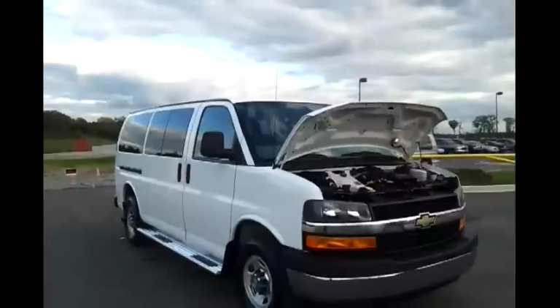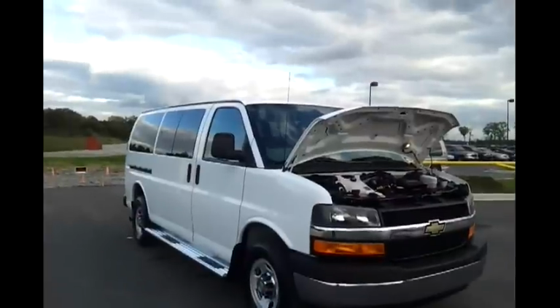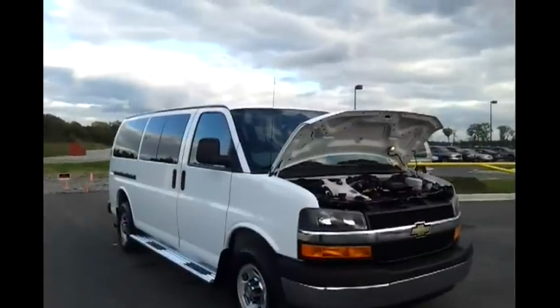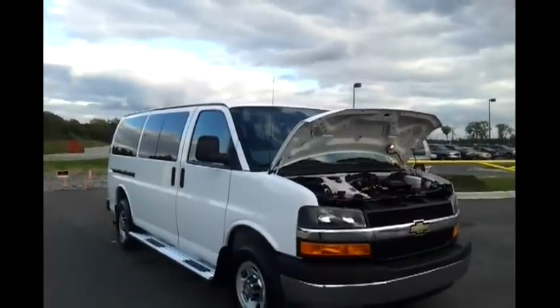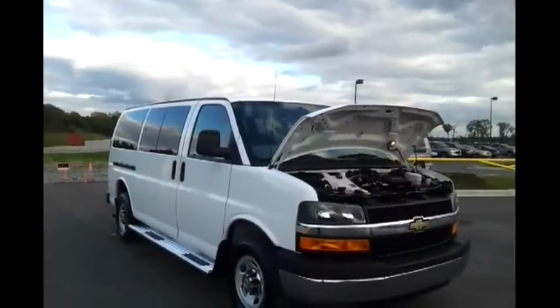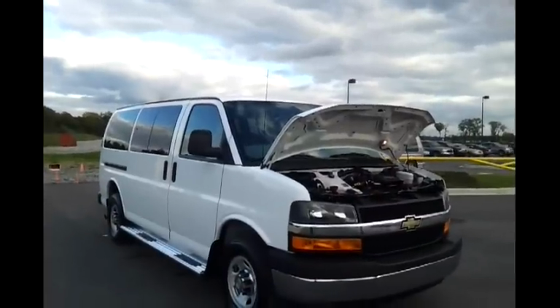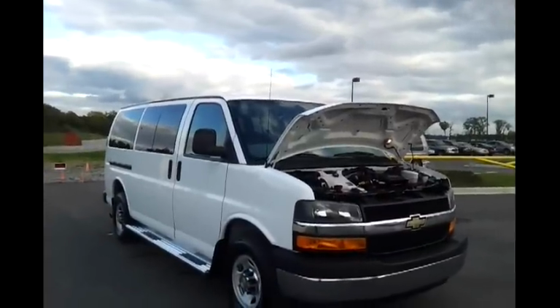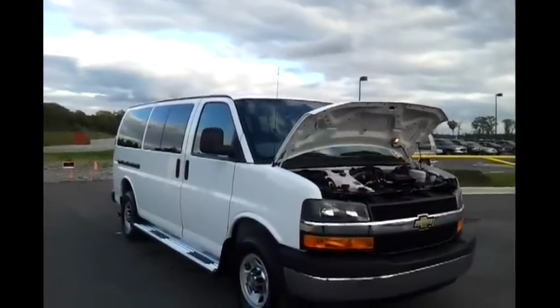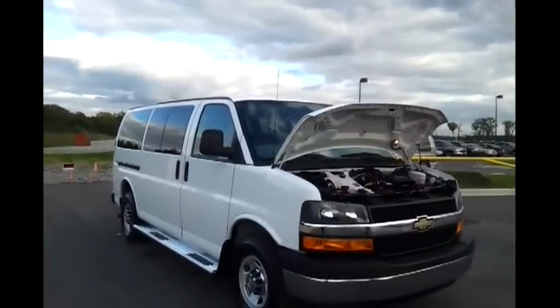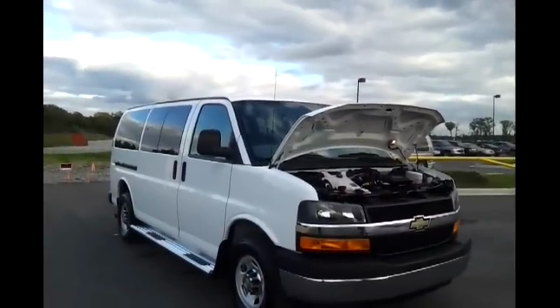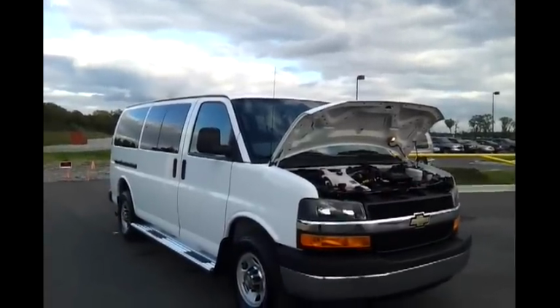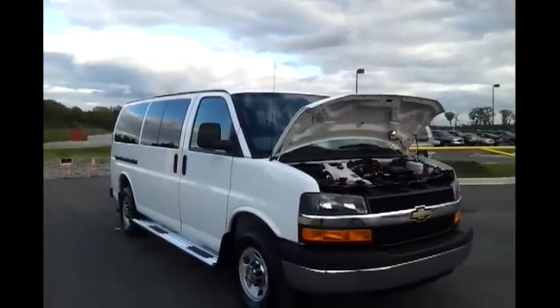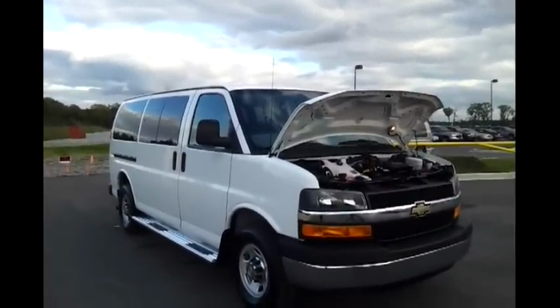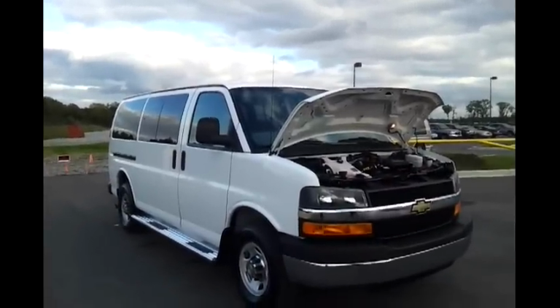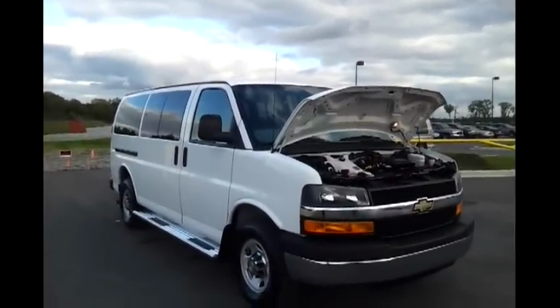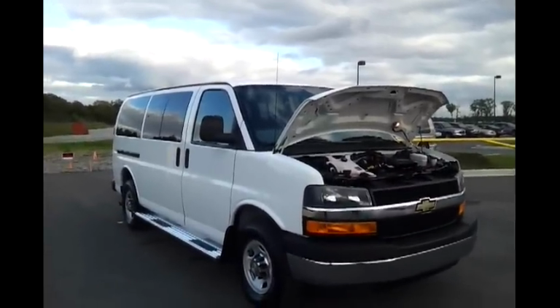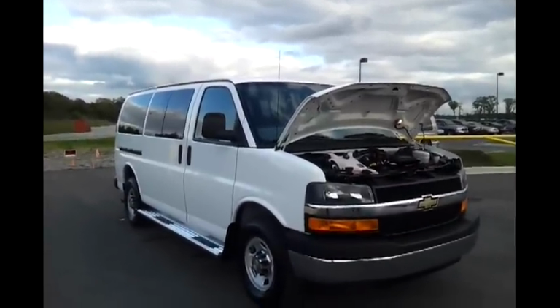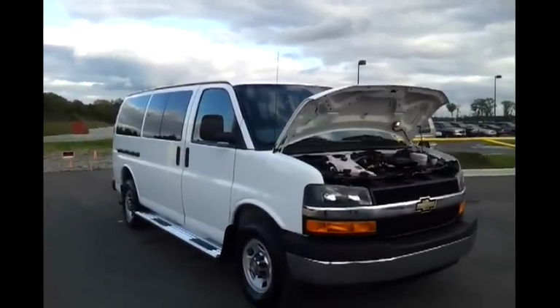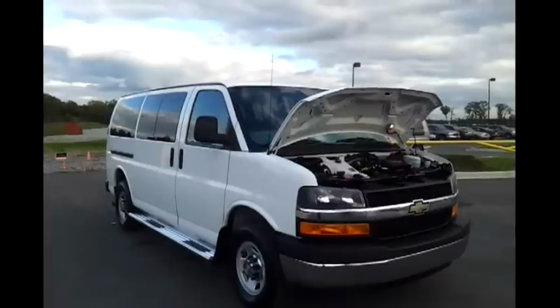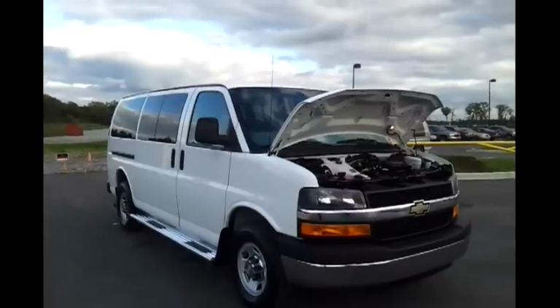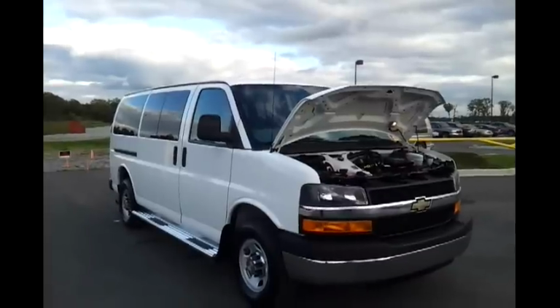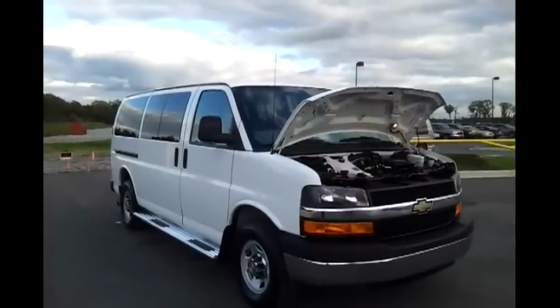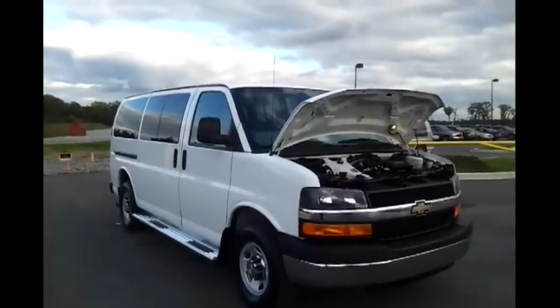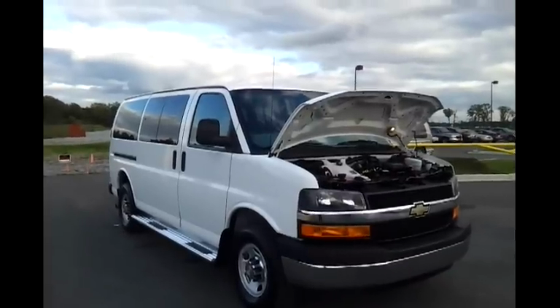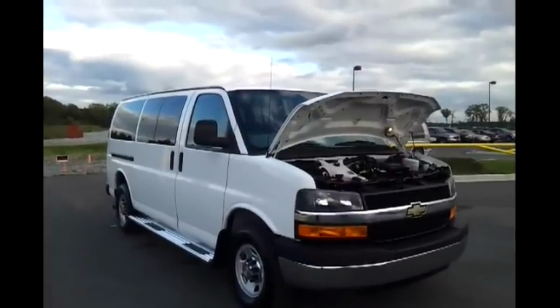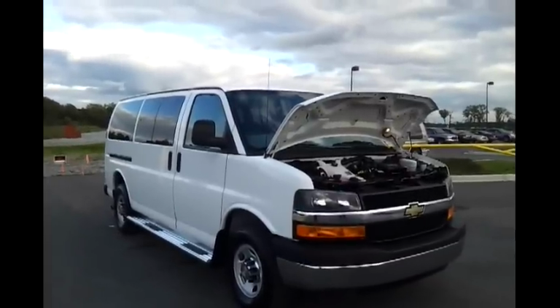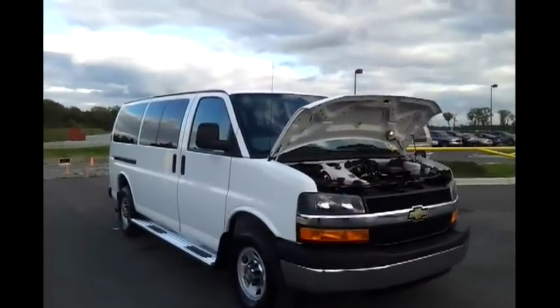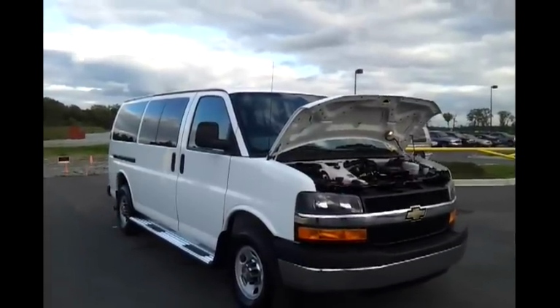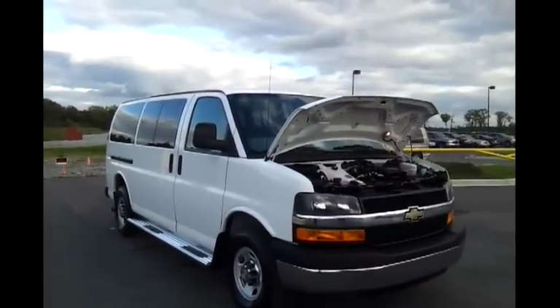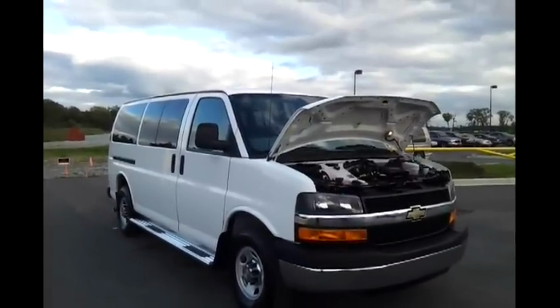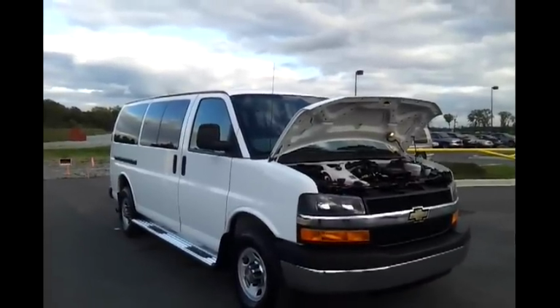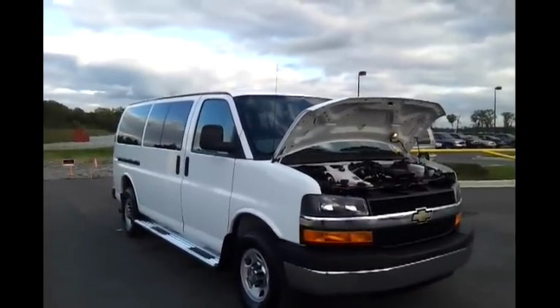Hello everybody, it's Brian Grizz with Wilson County Motors in Lebanon, Tennessee. We're going to take a look at this hard to find — we've got a 12-passenger 2013 Chevrolet Express van.